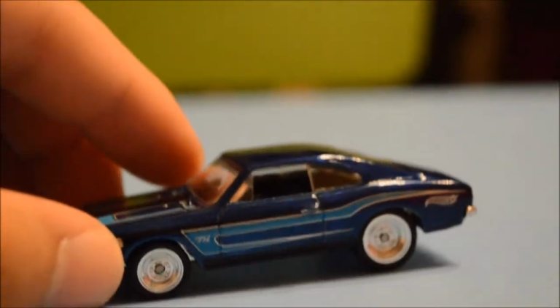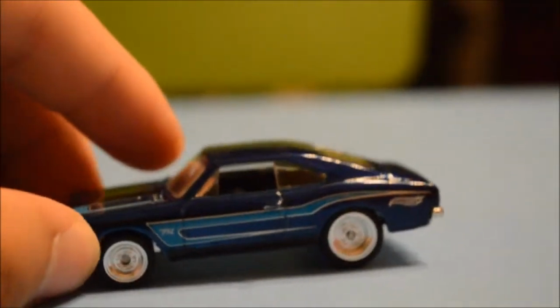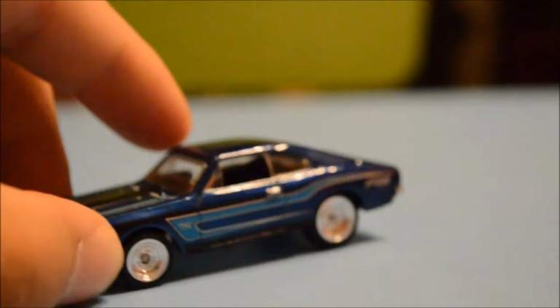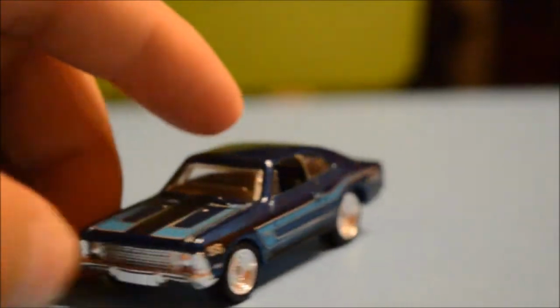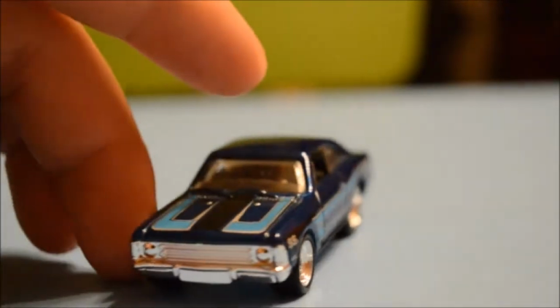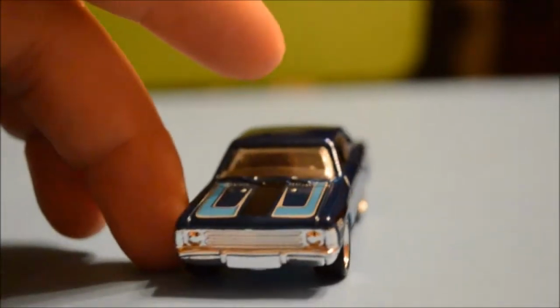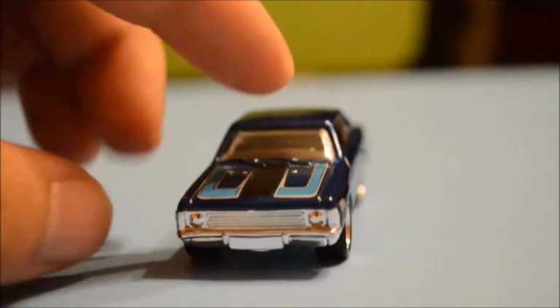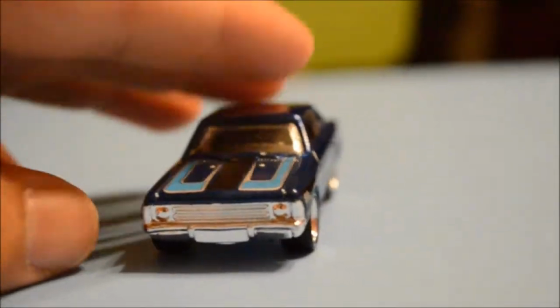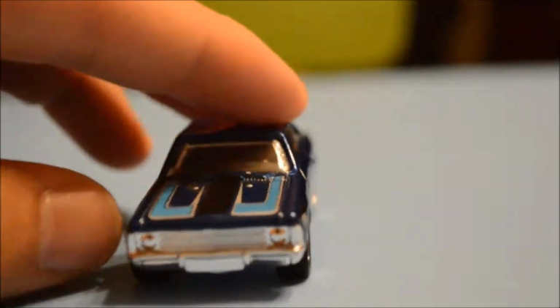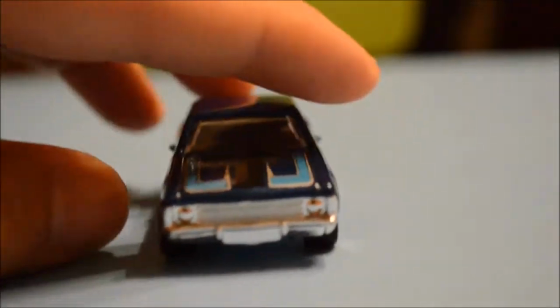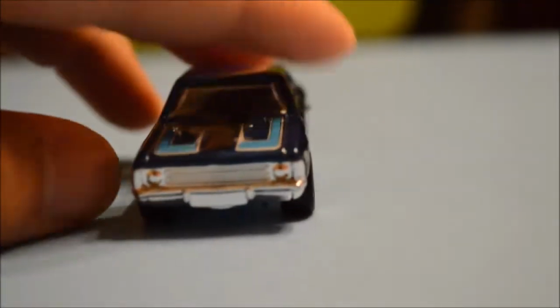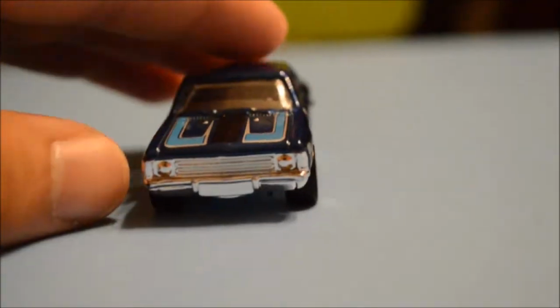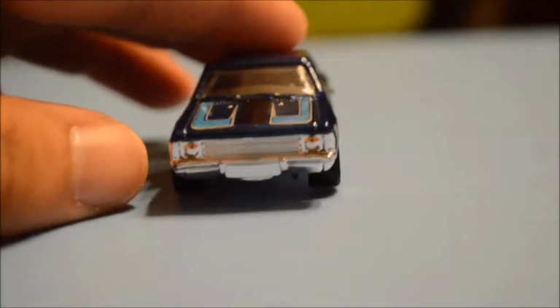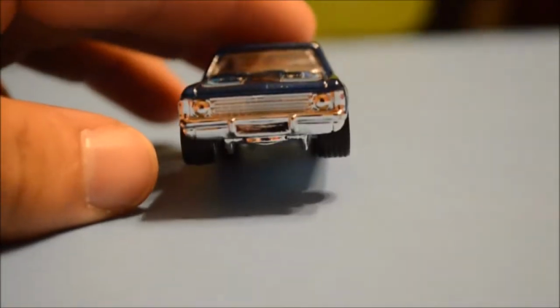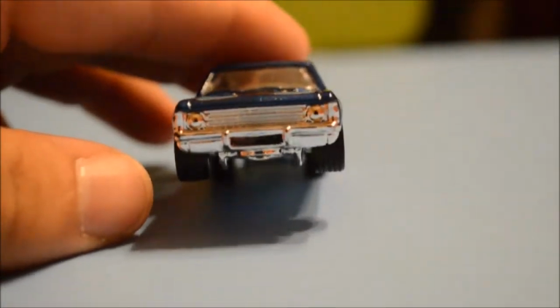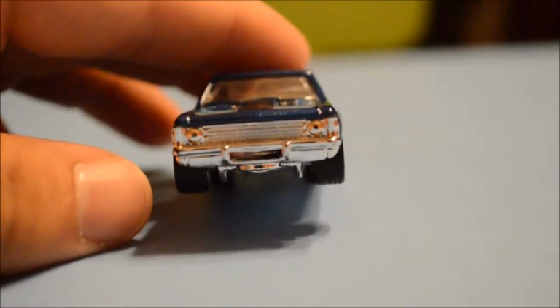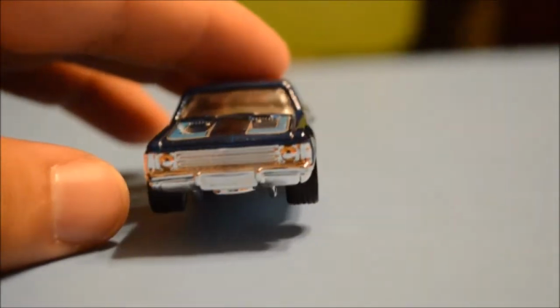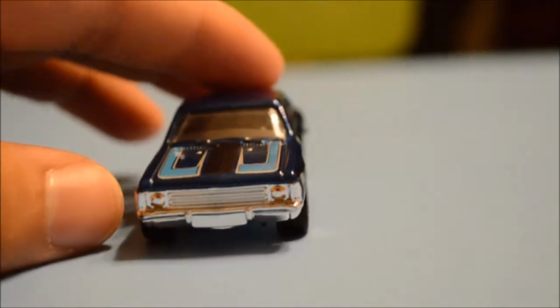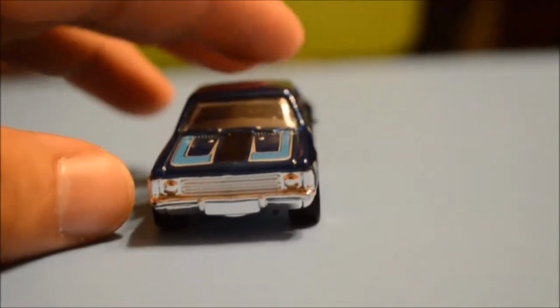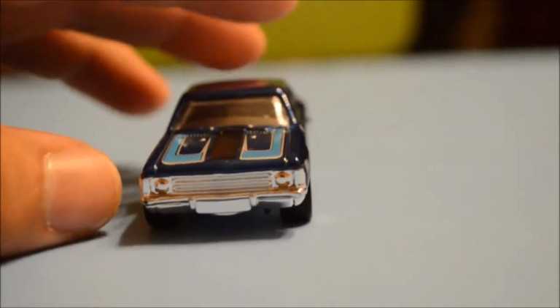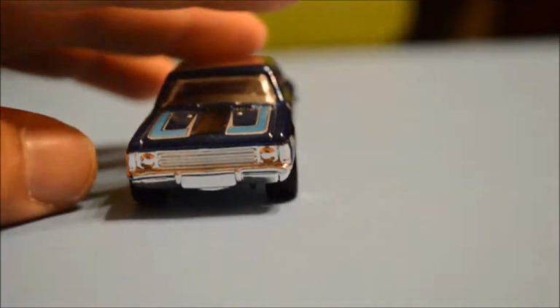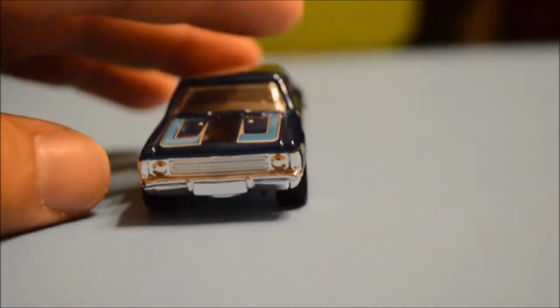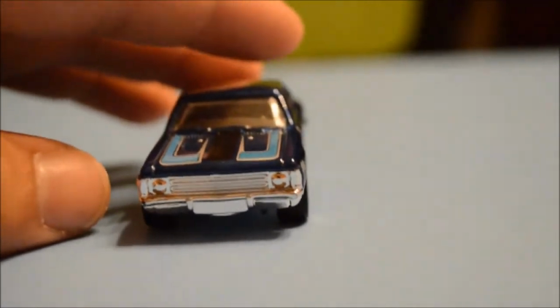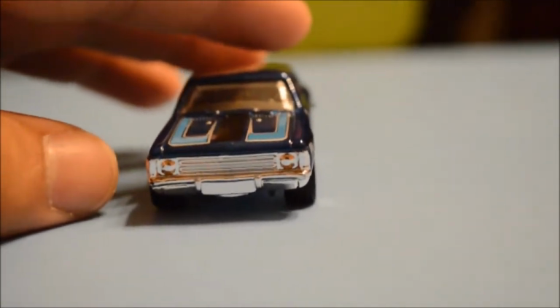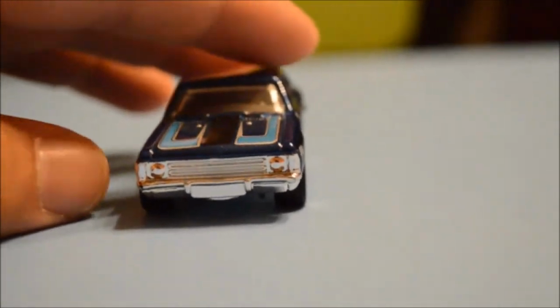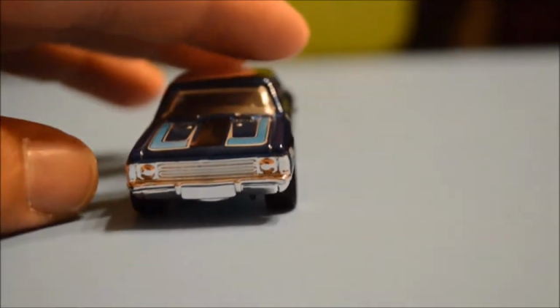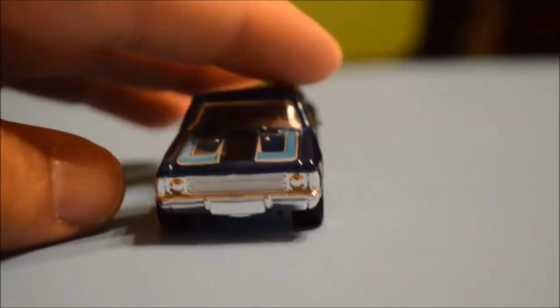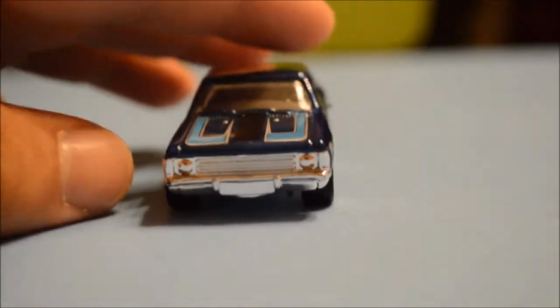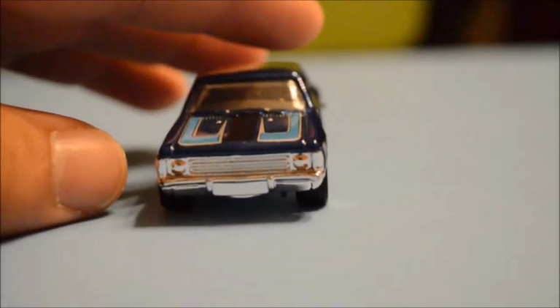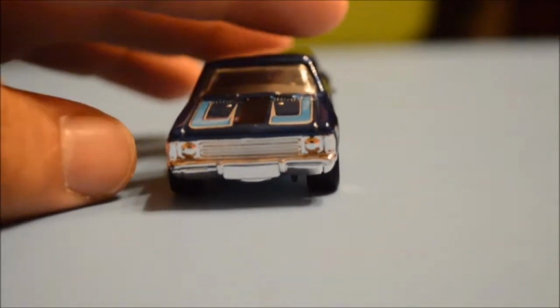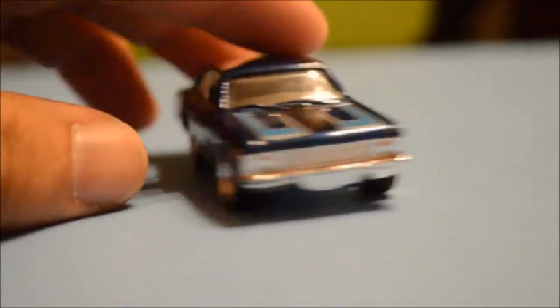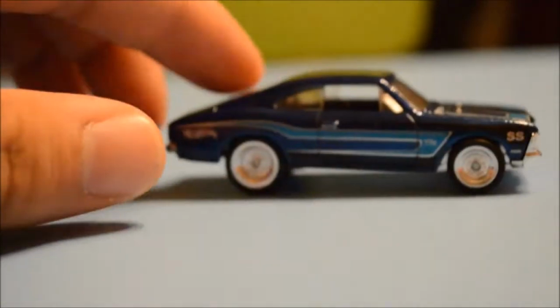The pin stripes do not go up on top of the car or on the trunk, just on the hood — sometimes they carry them all the way down, sometimes they don't. It's got a platinum silver chrome grille here.